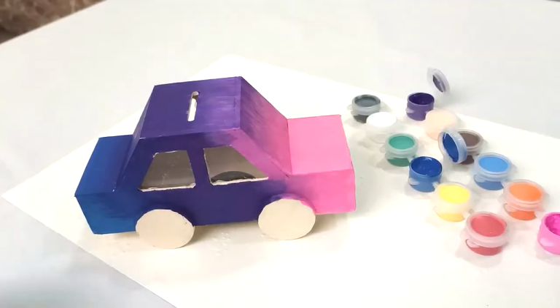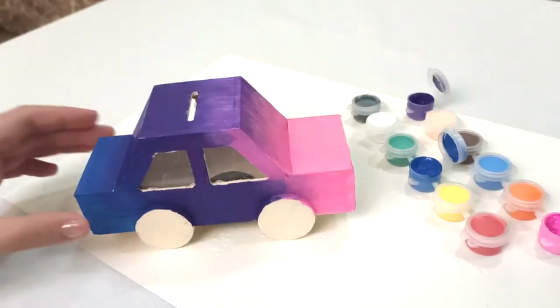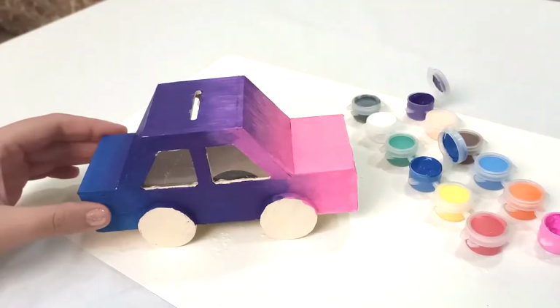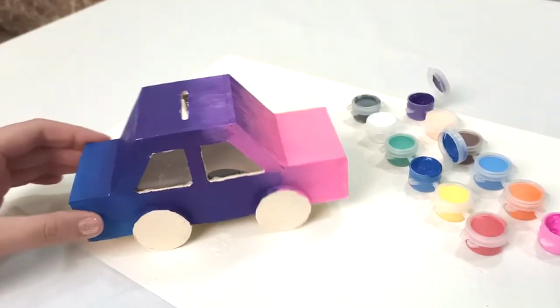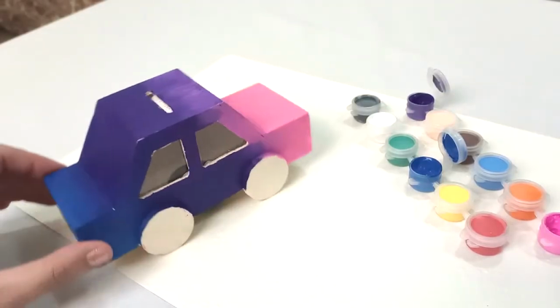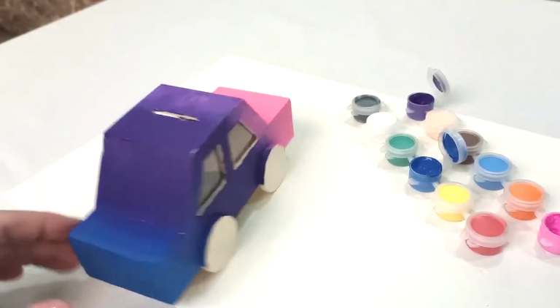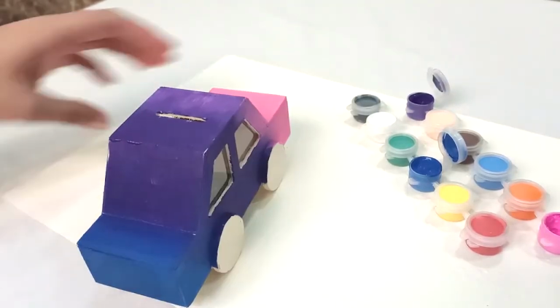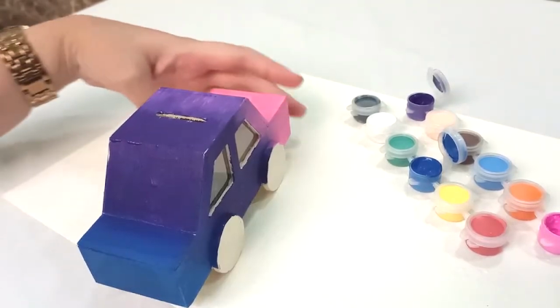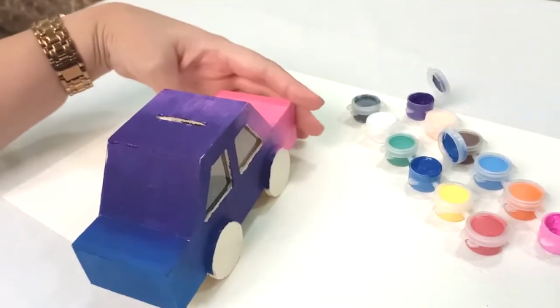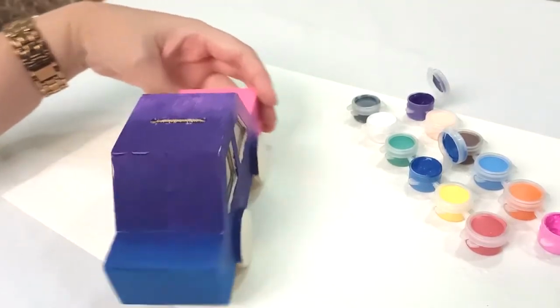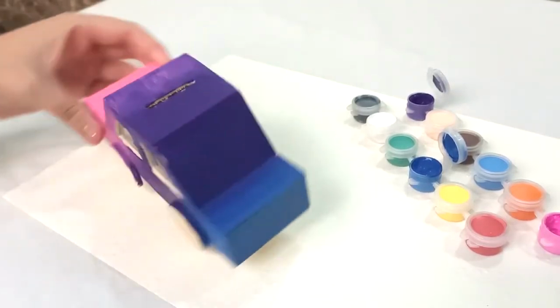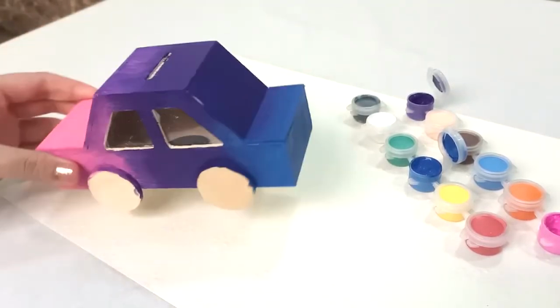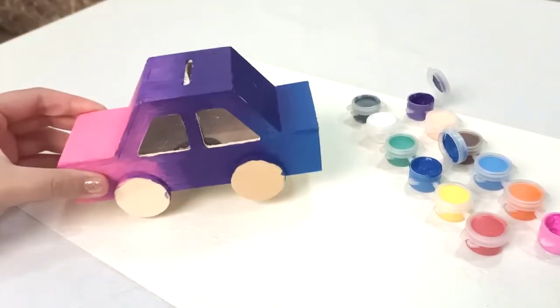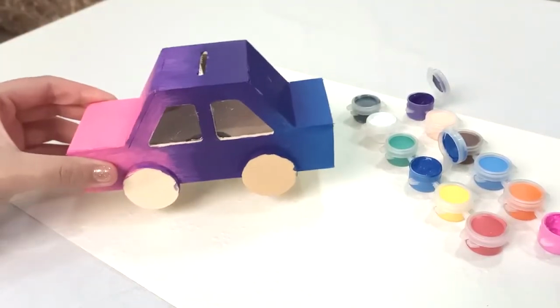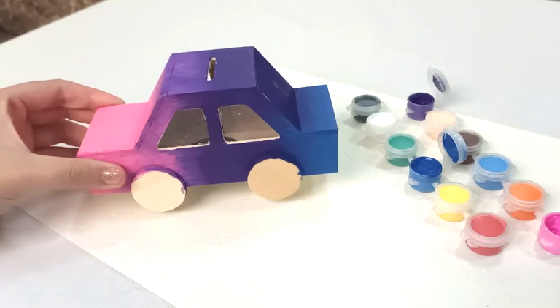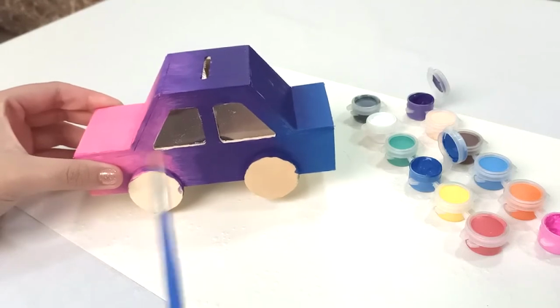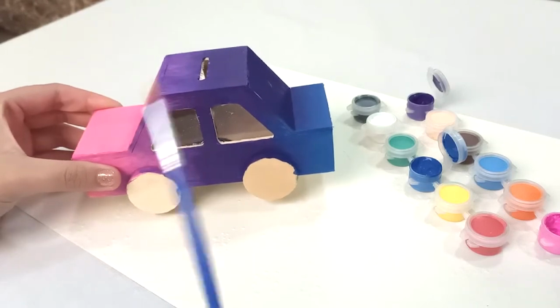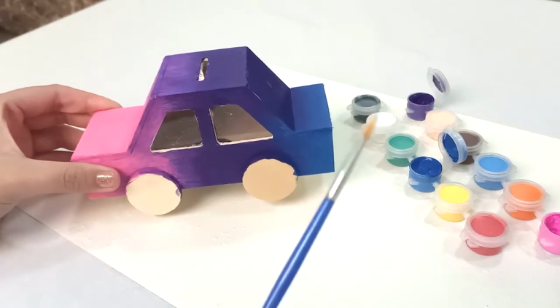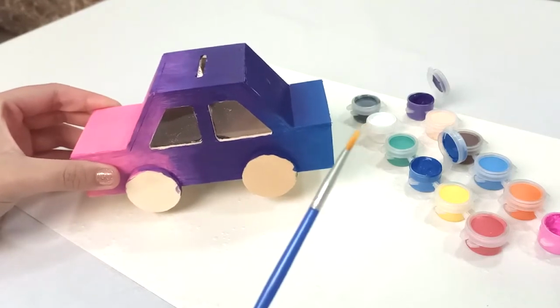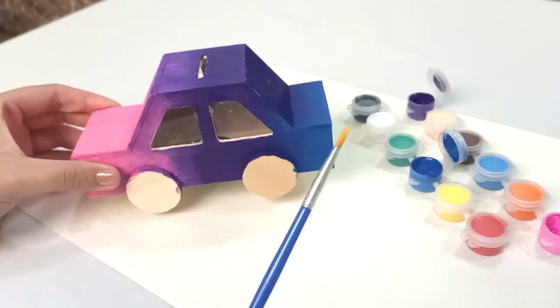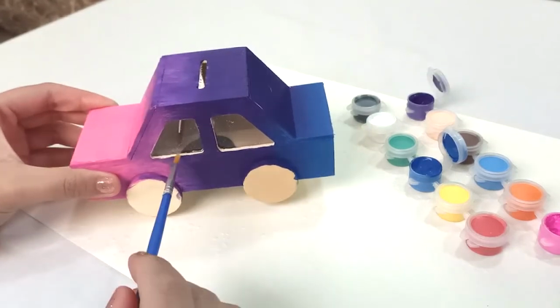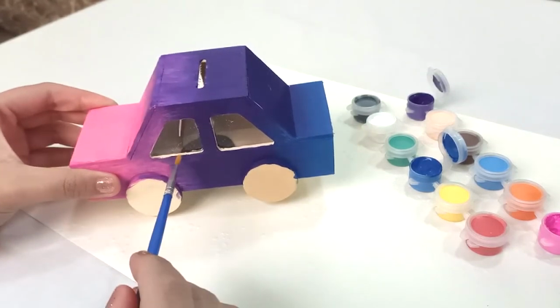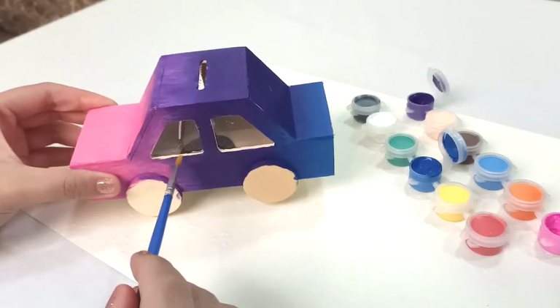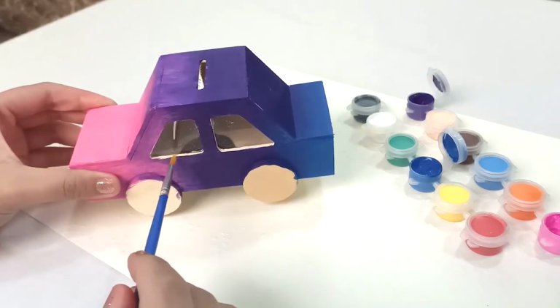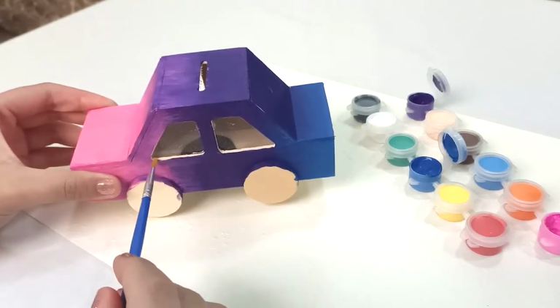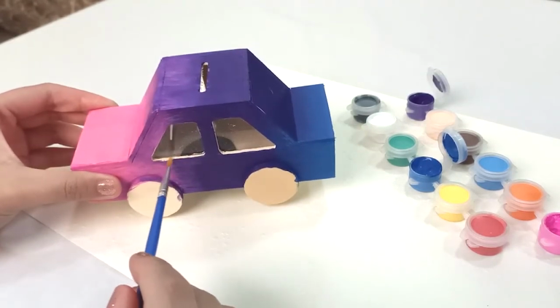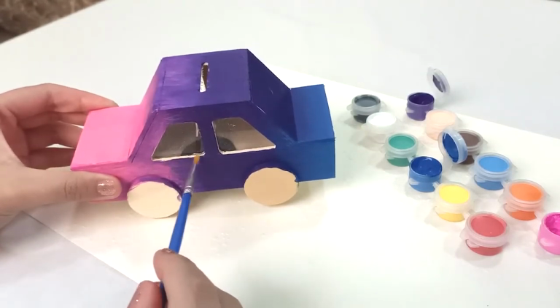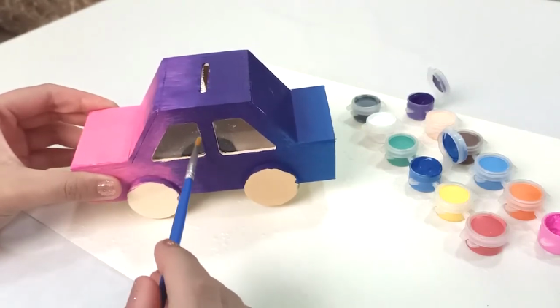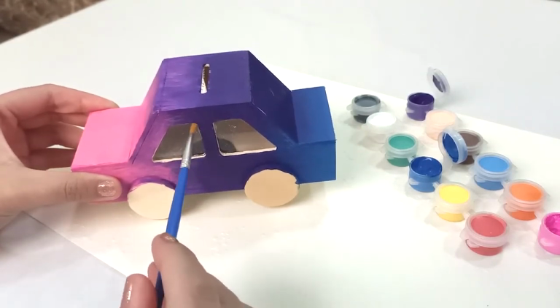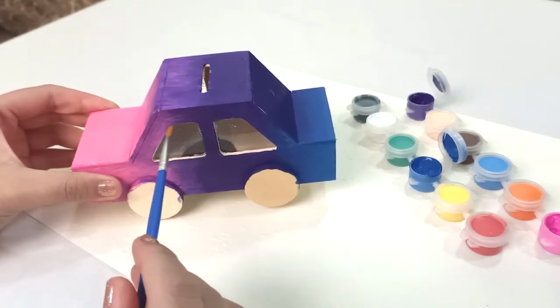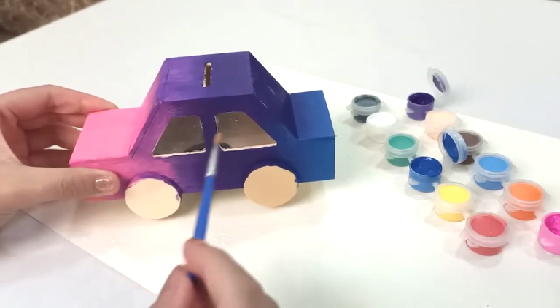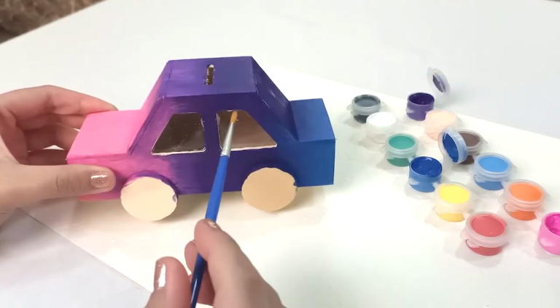Now that we have painted the whole body of the car, we want to go ahead and use the small brush to paint in the inner corners of the windows.